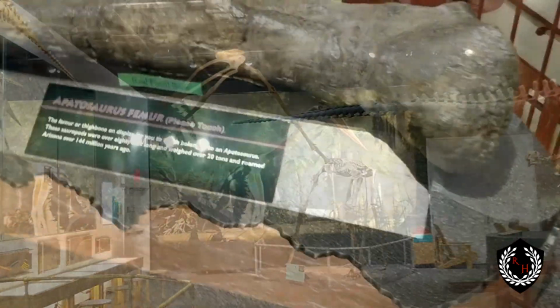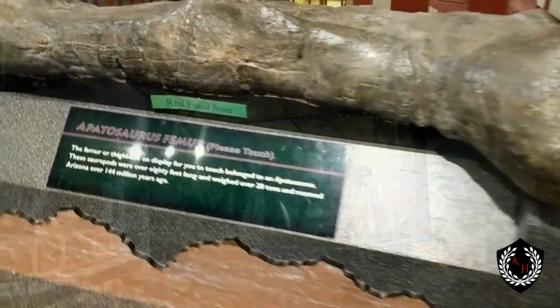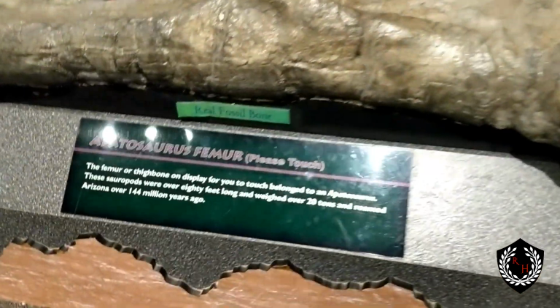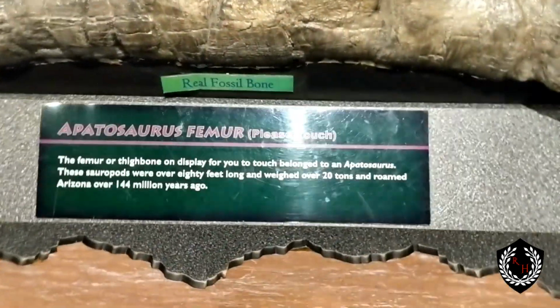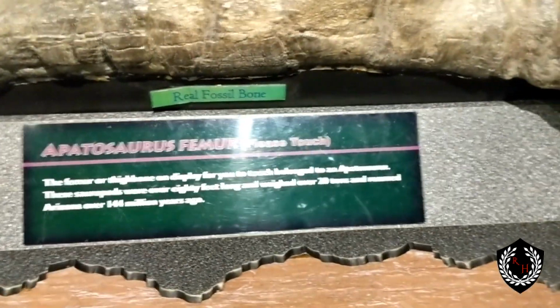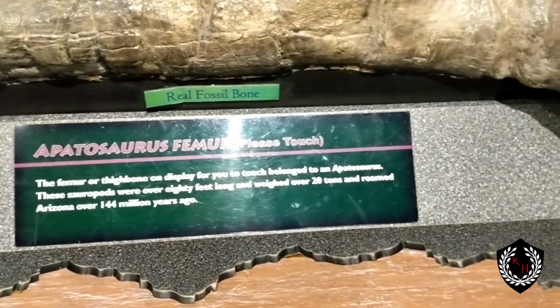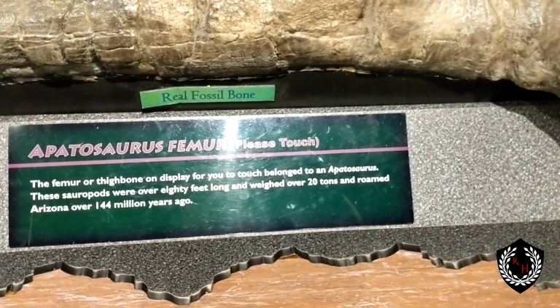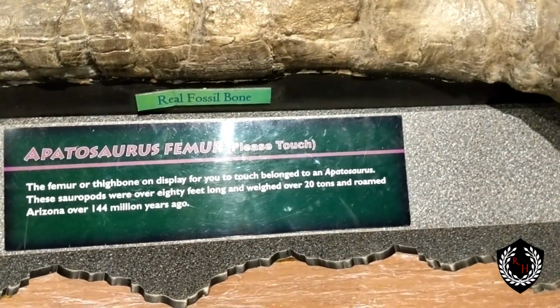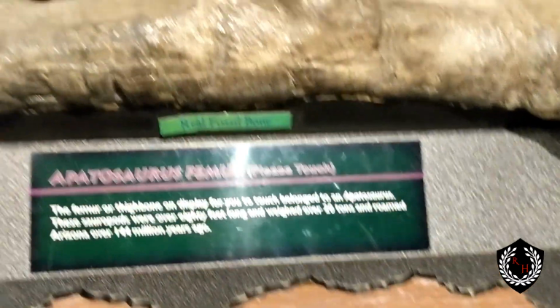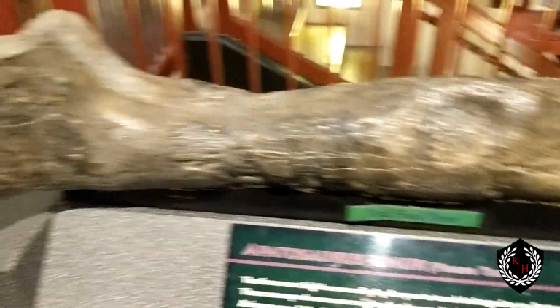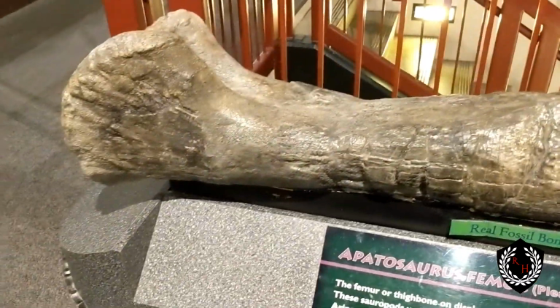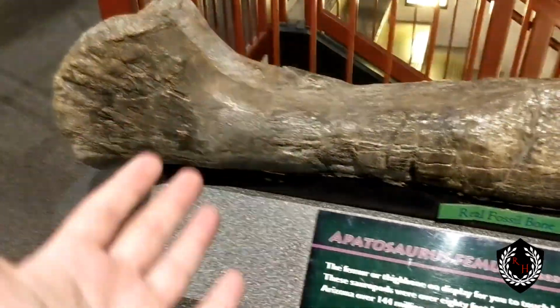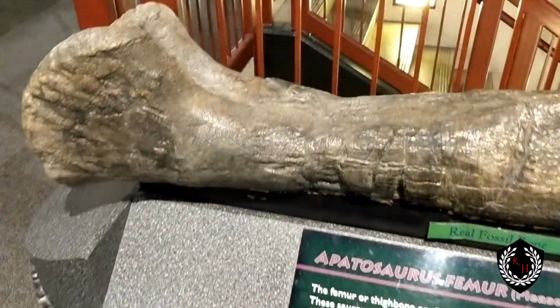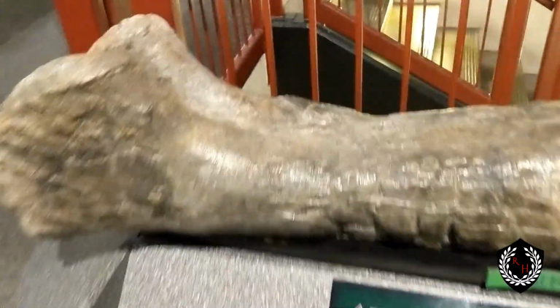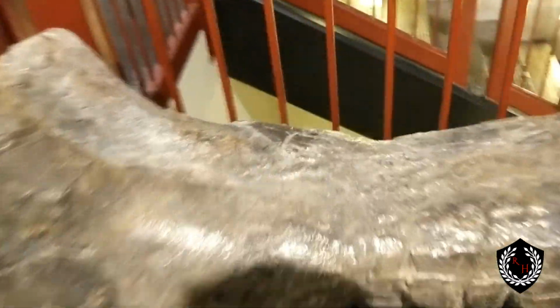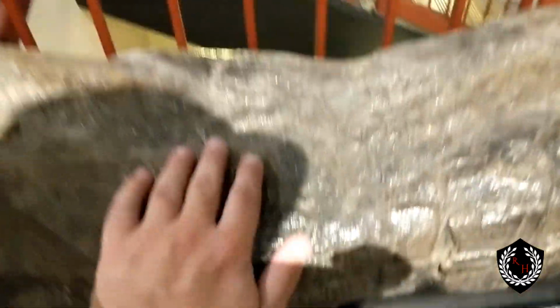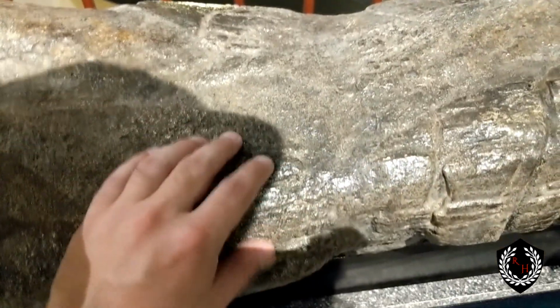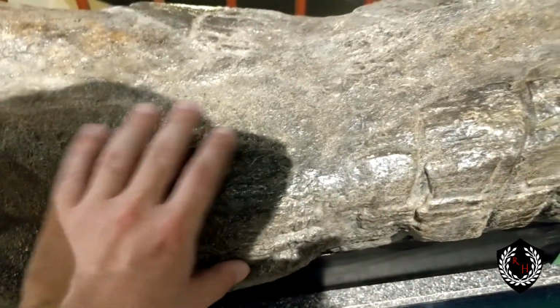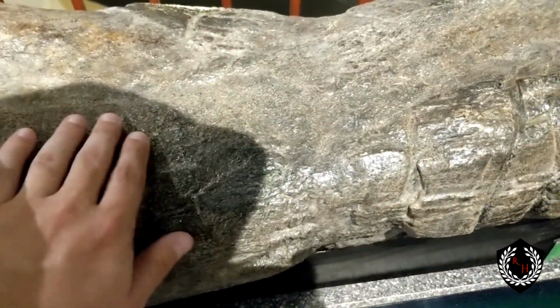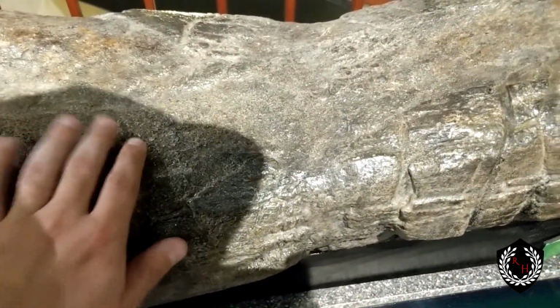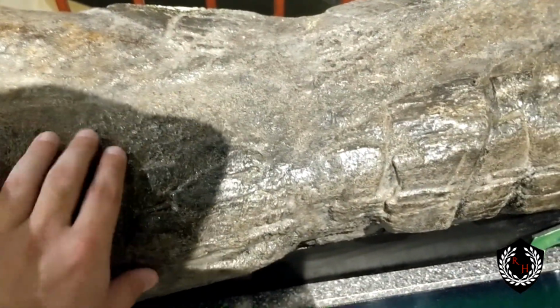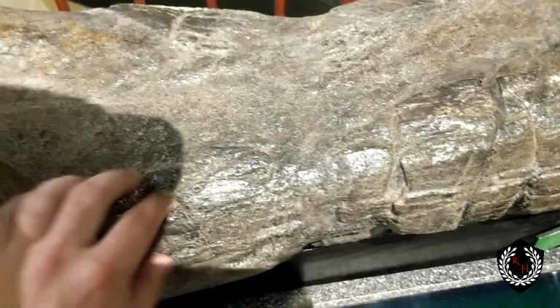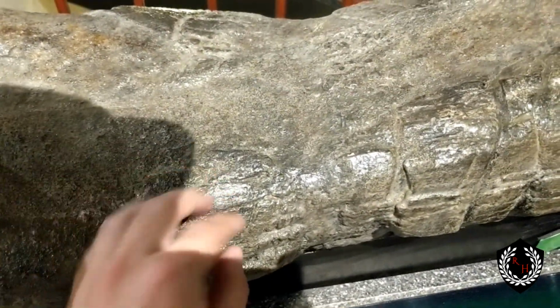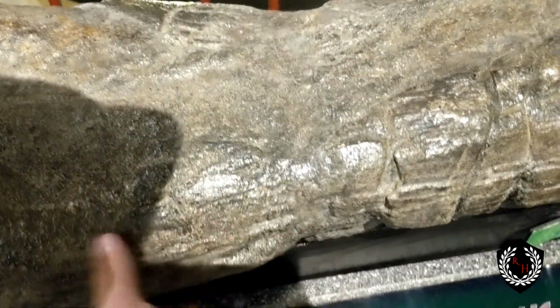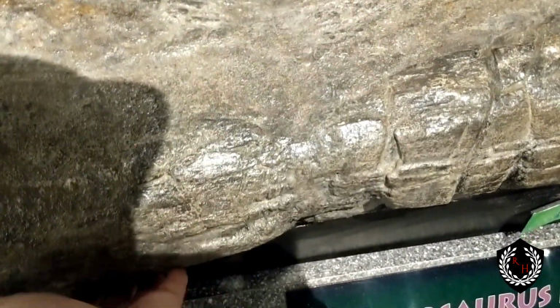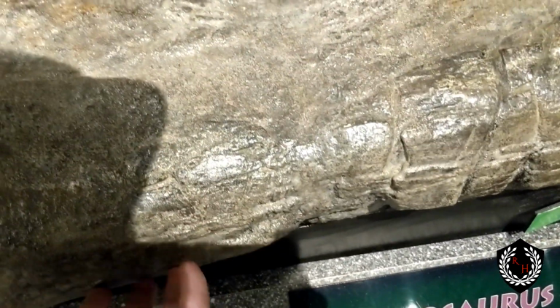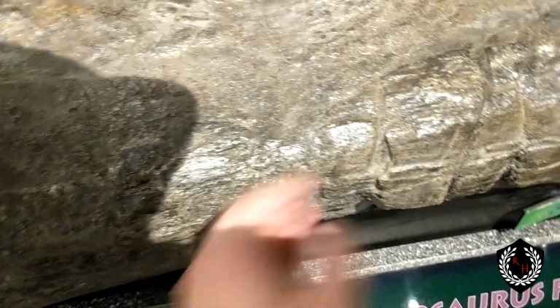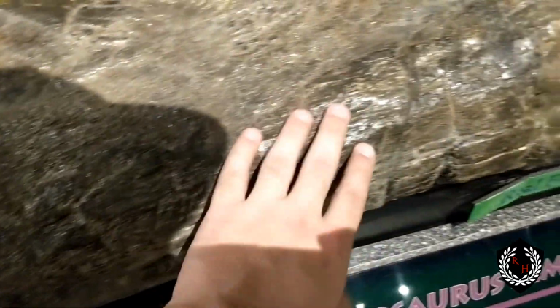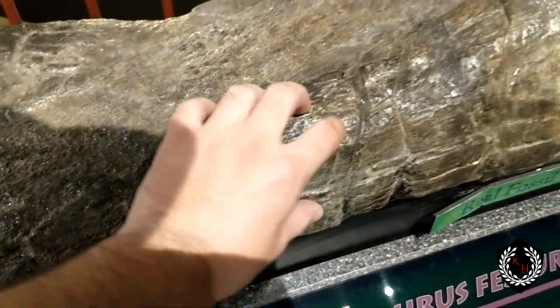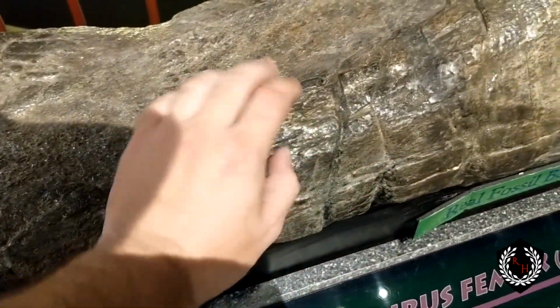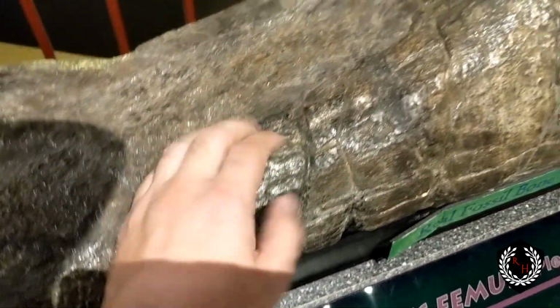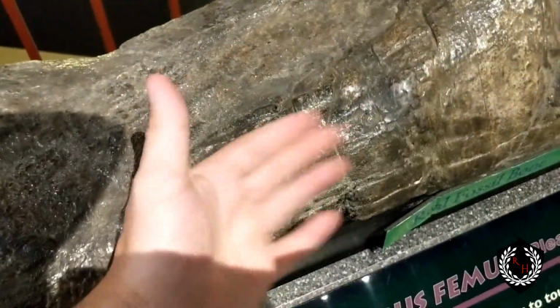If you look closely here, this is an Apatosaurus femur — a real actual Apatosaurus femur. You can touch it; they allow you to. I'm not sure if it's covered in any sort of epoxy. It feels like any kind of bone you would feel.